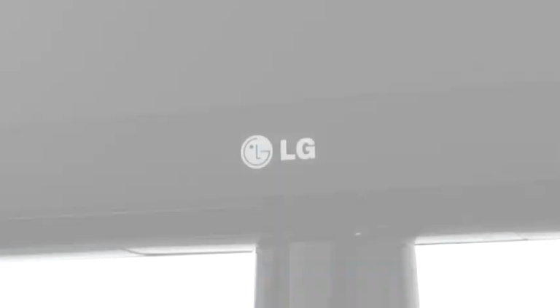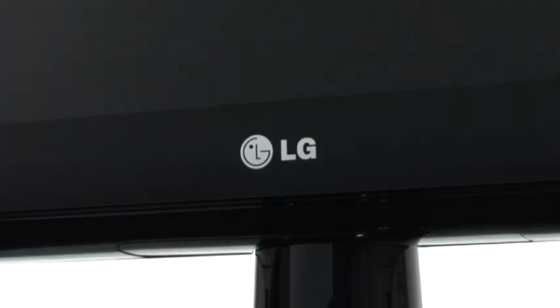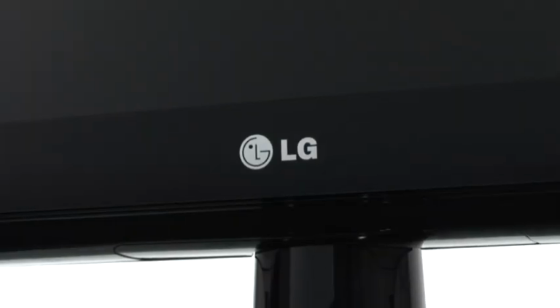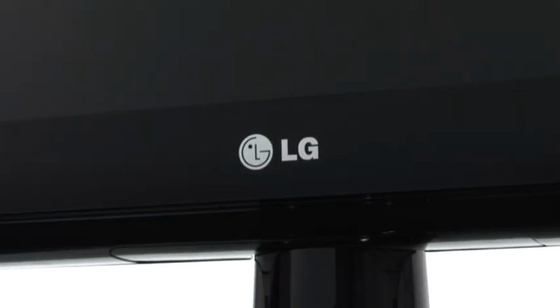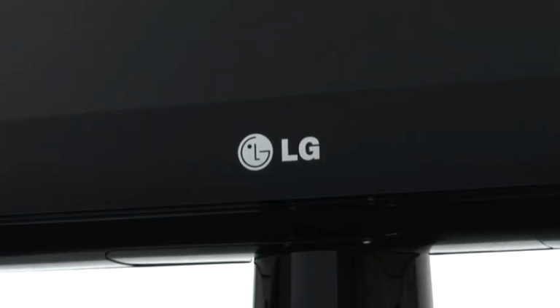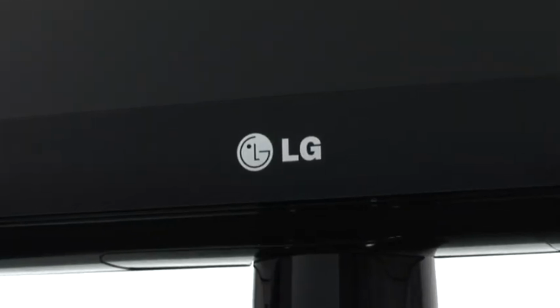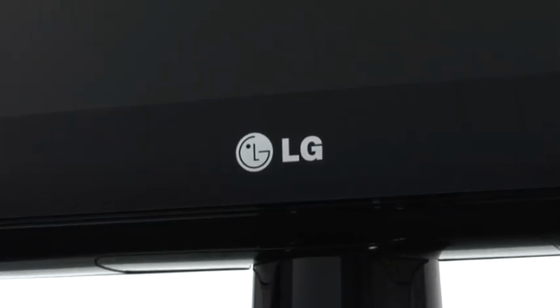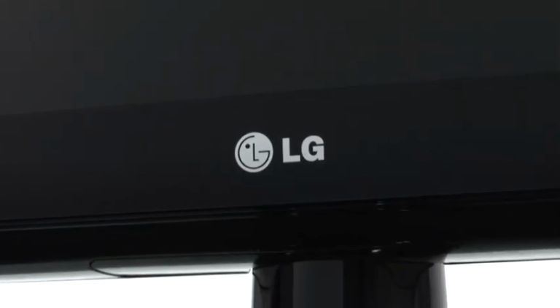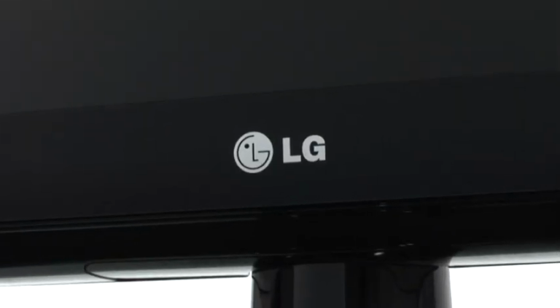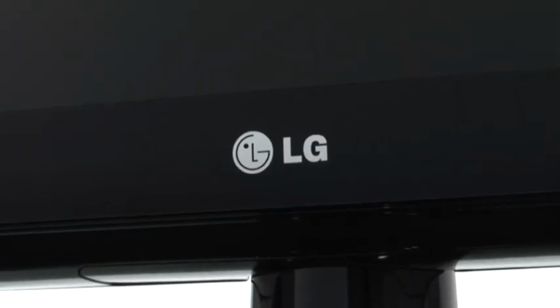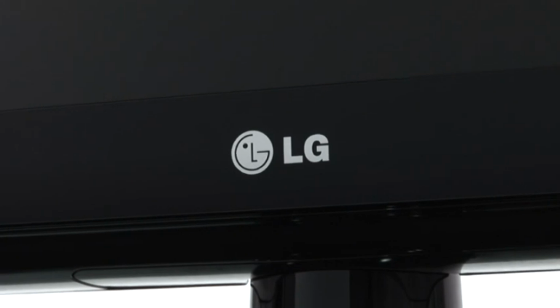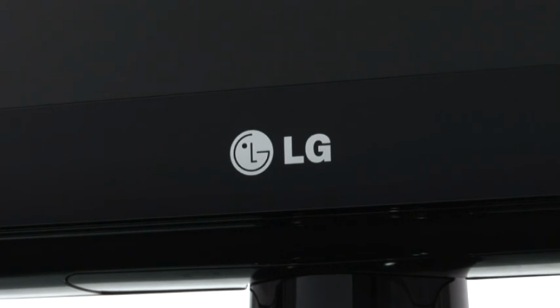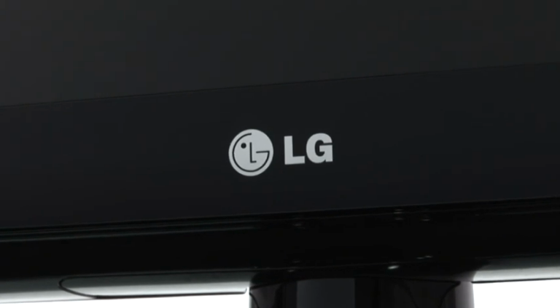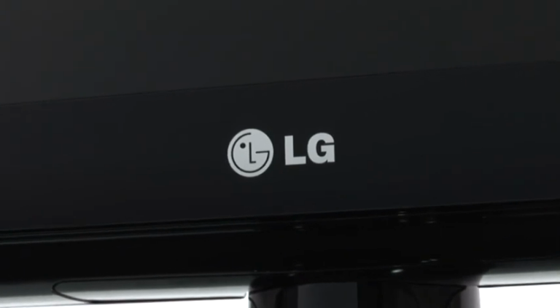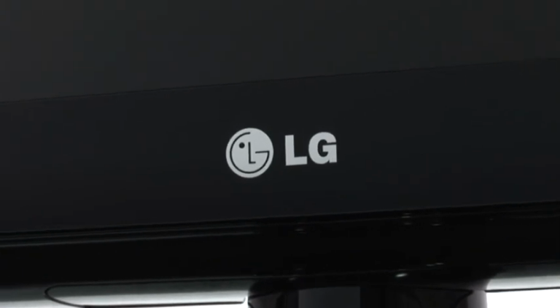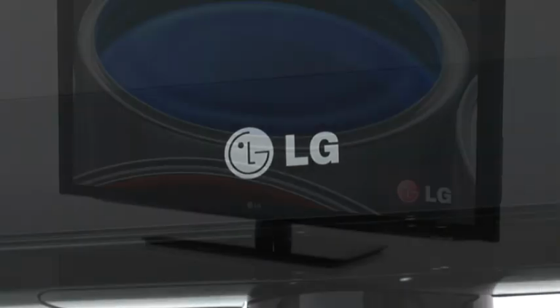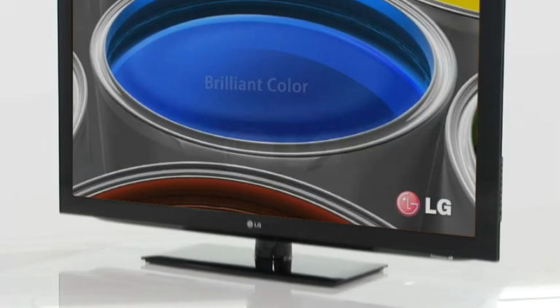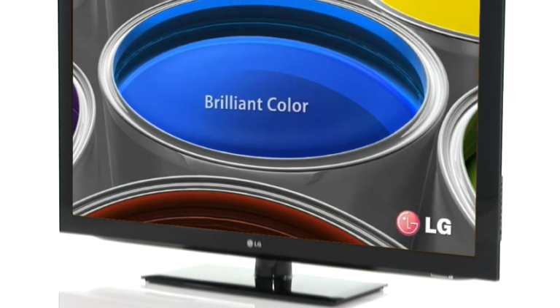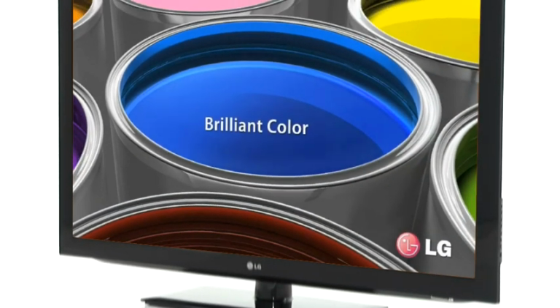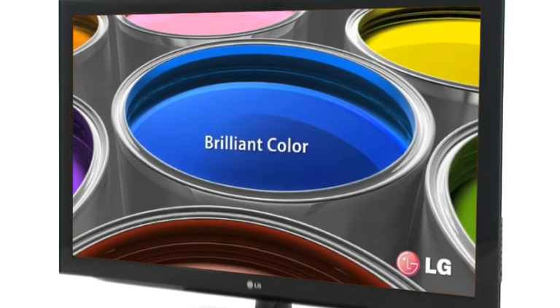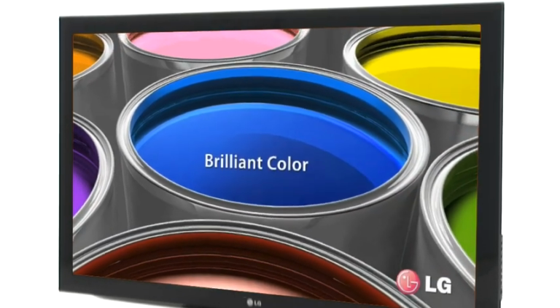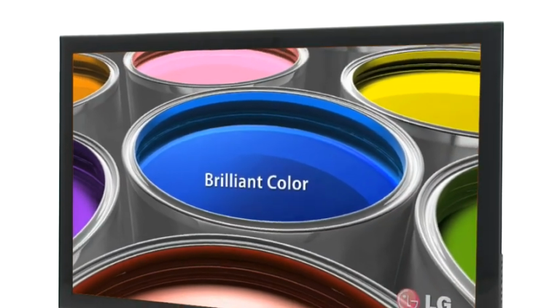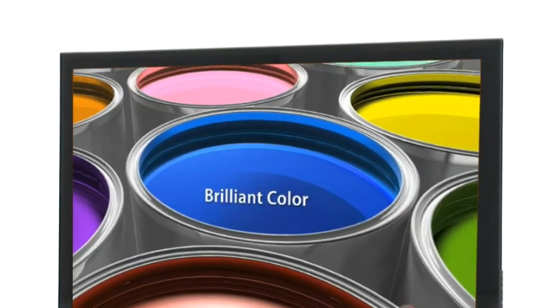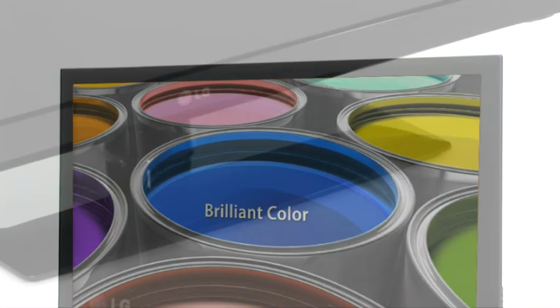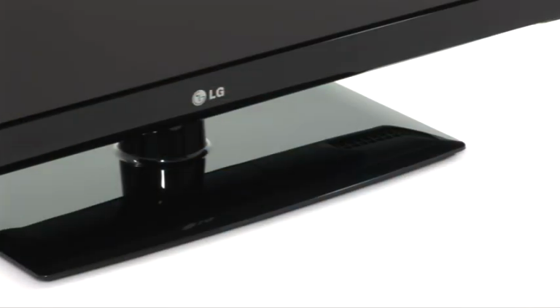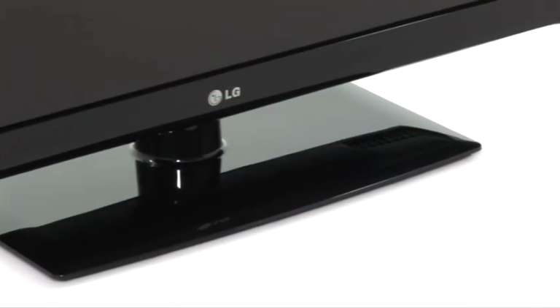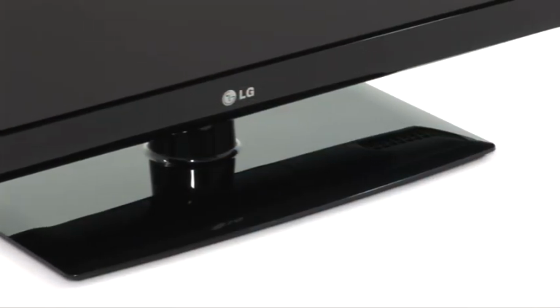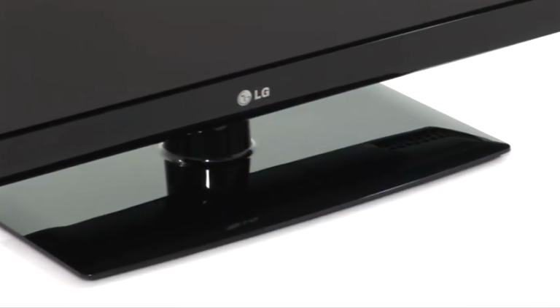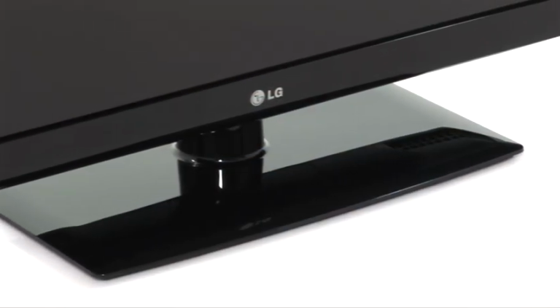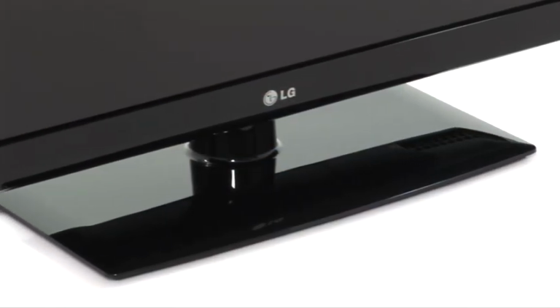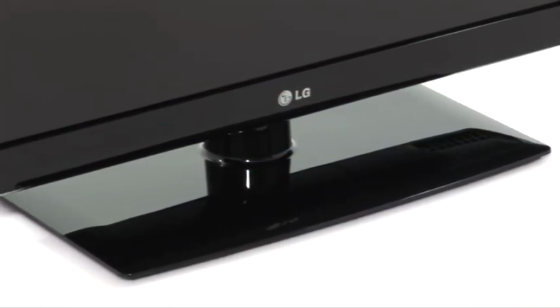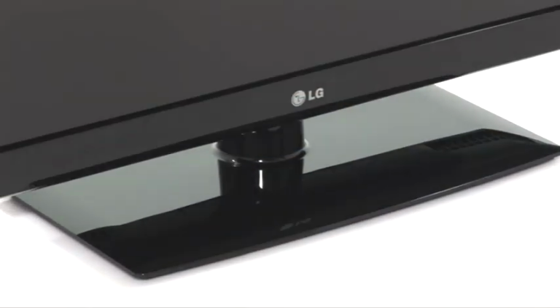LG LCD TVs are perfect for general viewing such as watching documentaries and soaps, and are available in multiple screen sizes, so whatever size you want in your room they can fit the bill.